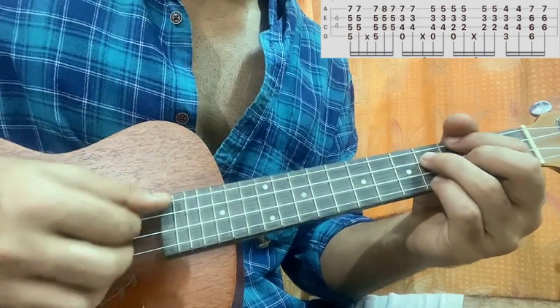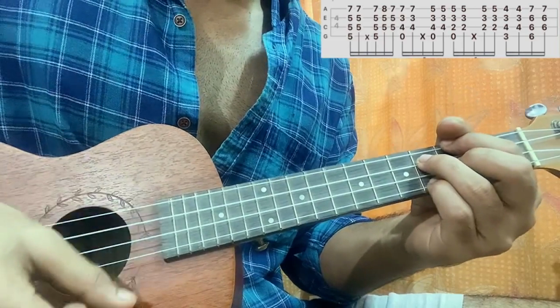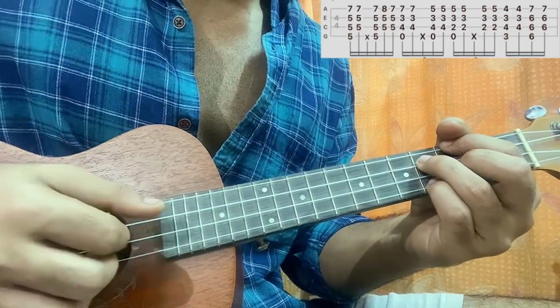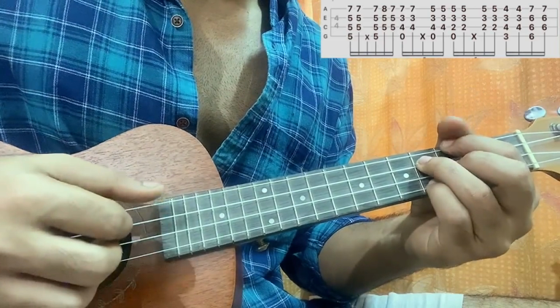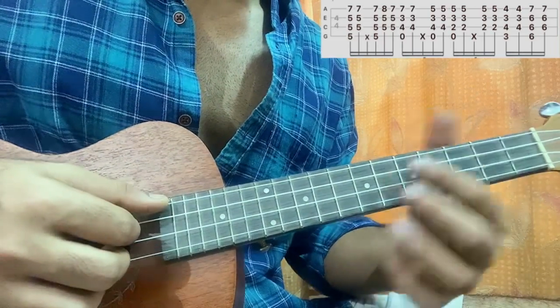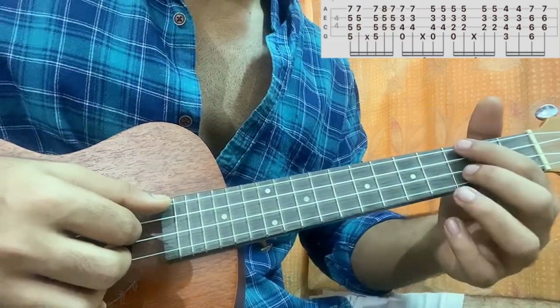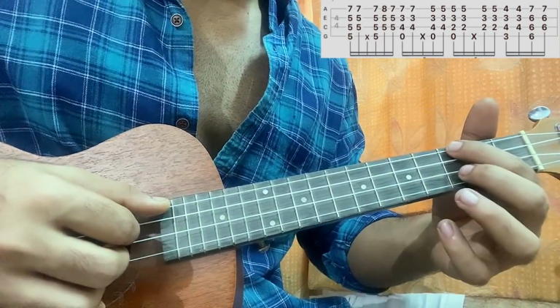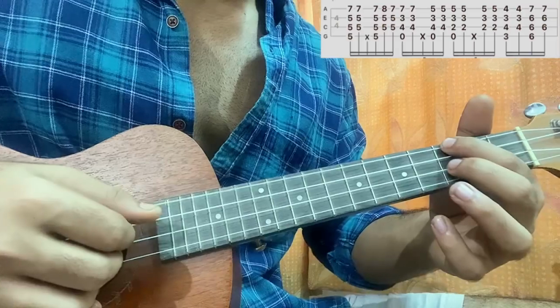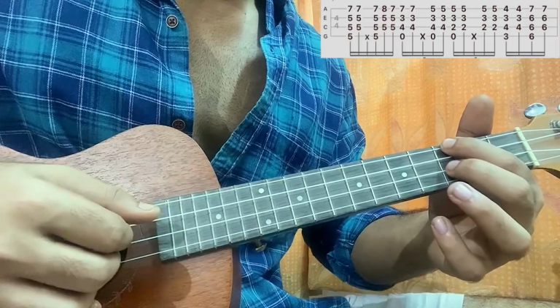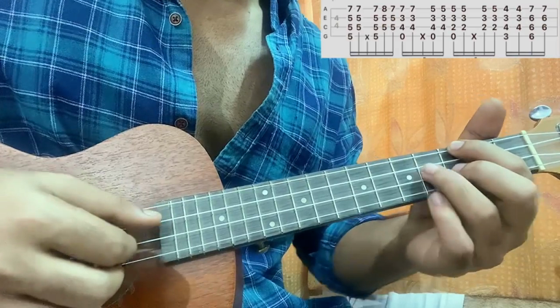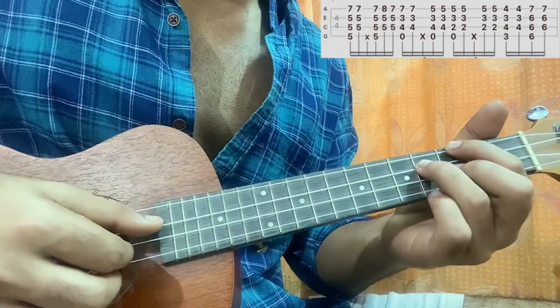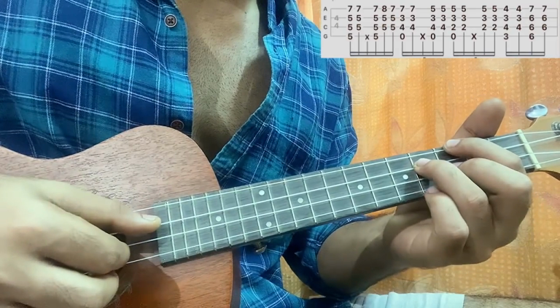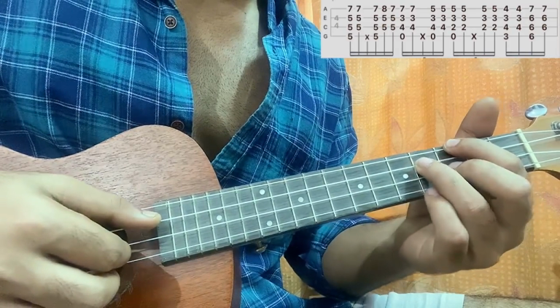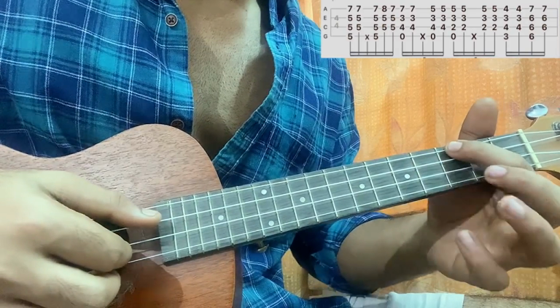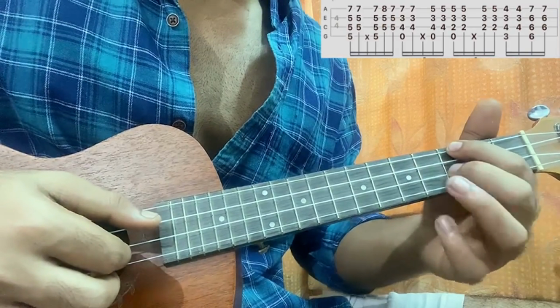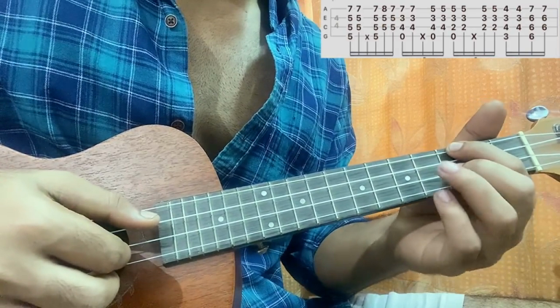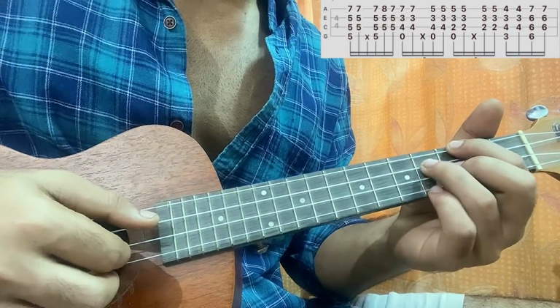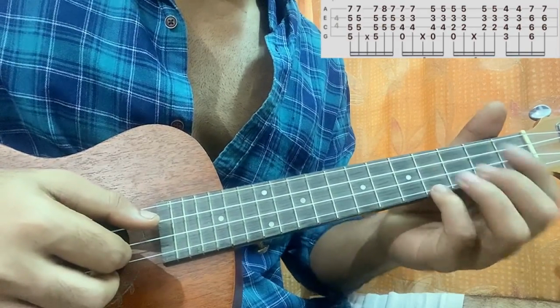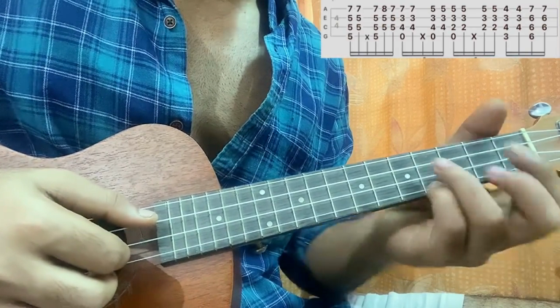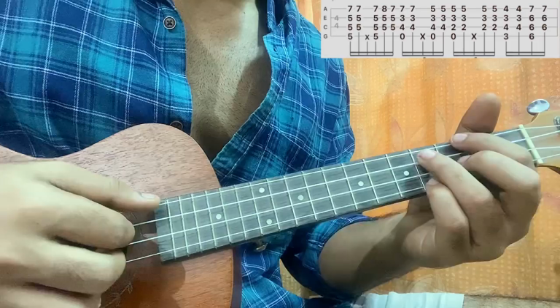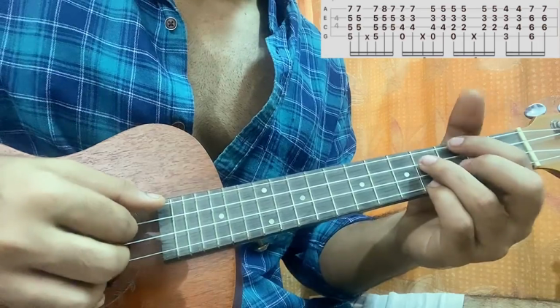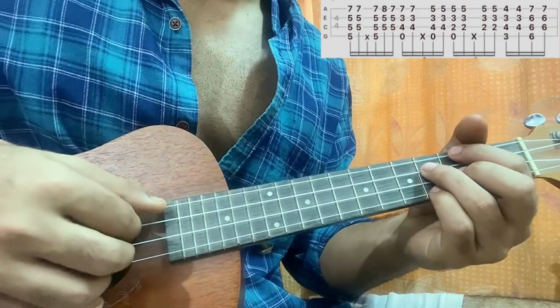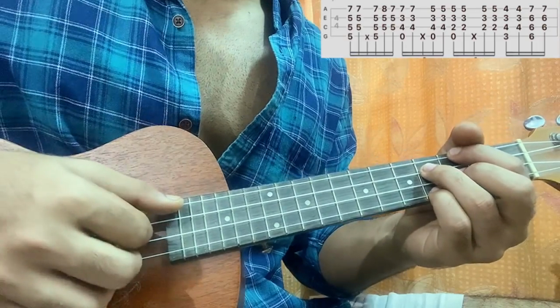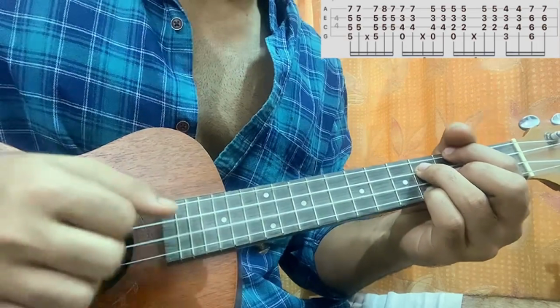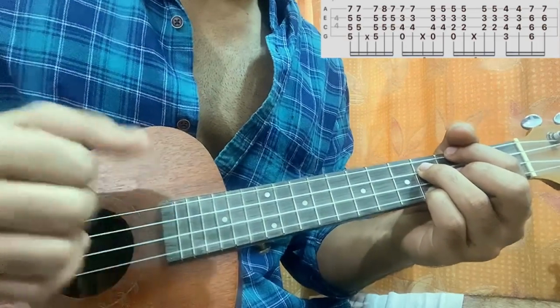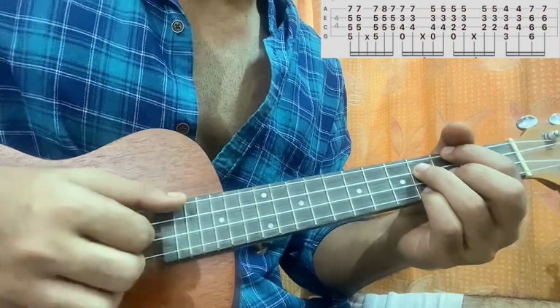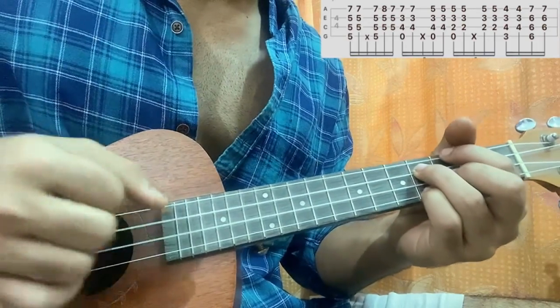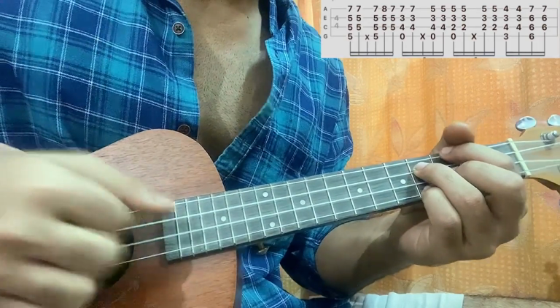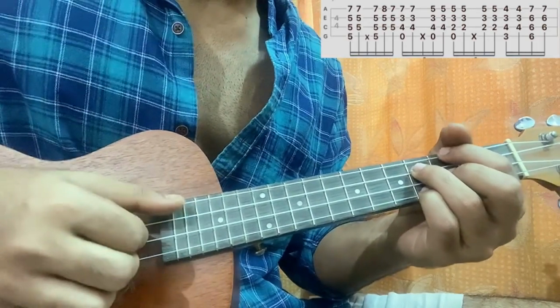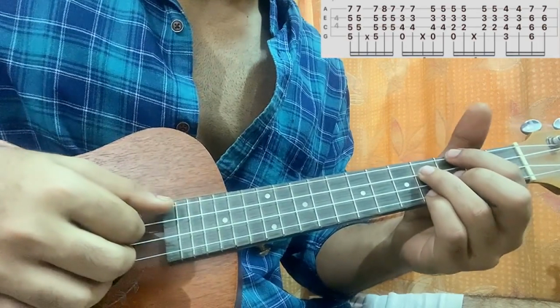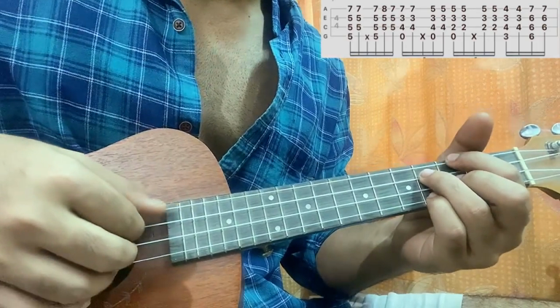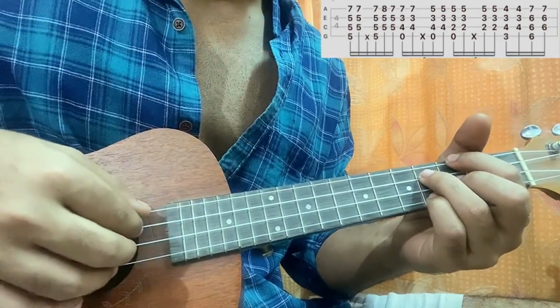Then you play the chord shape: top string third fret, C string fourth fret, E string third fret, bottom string fourth fret. You go one and — pluck the four strings together, then the bottom three.